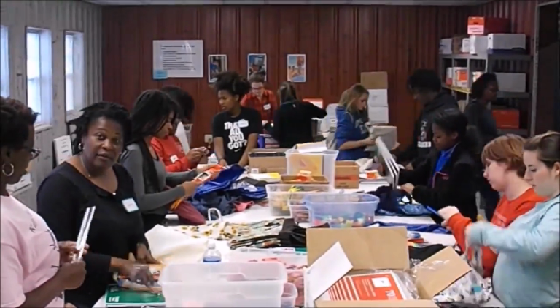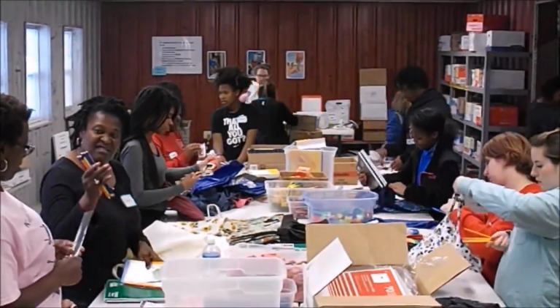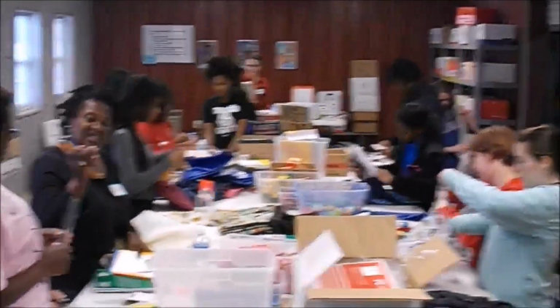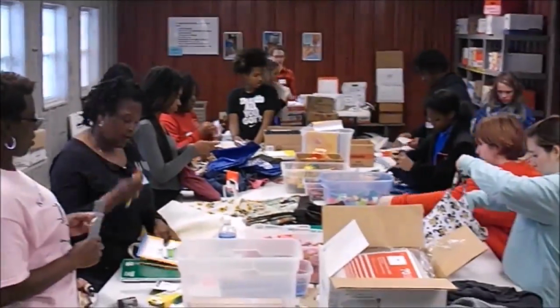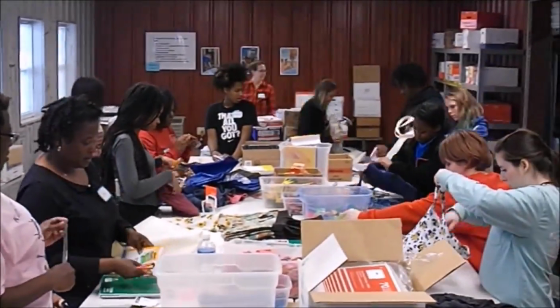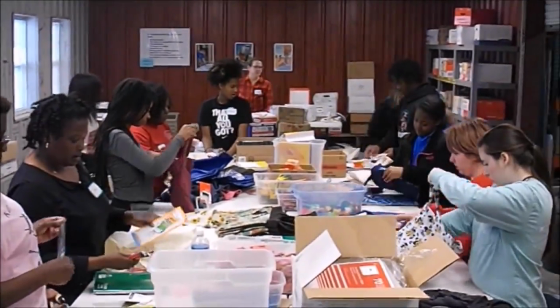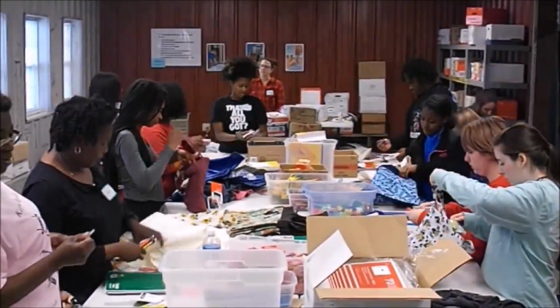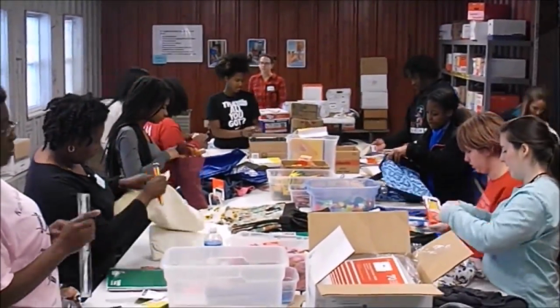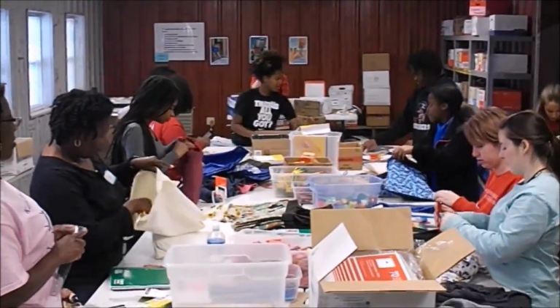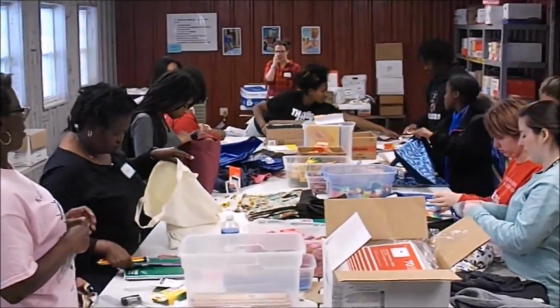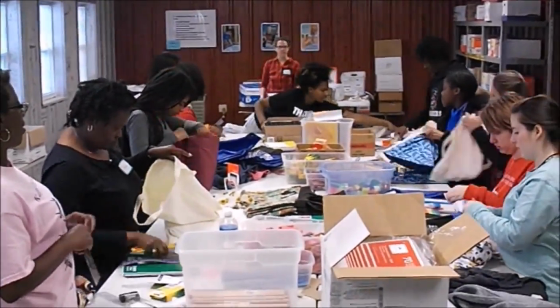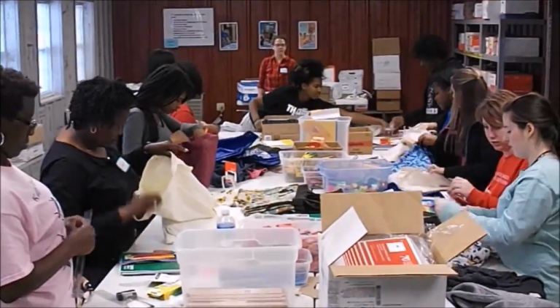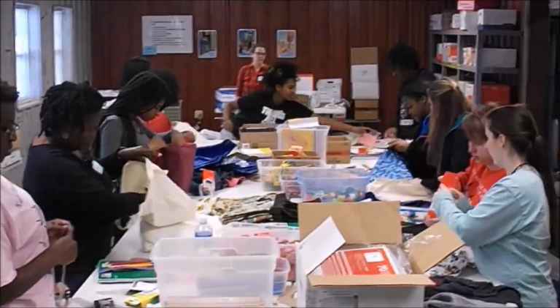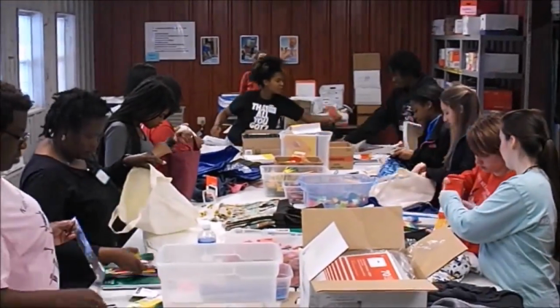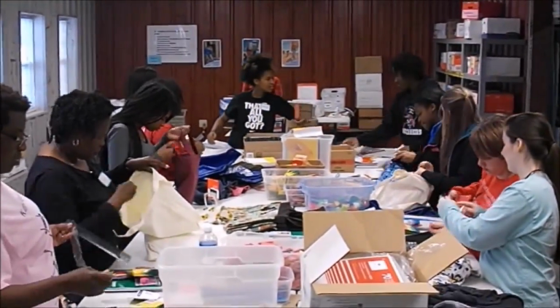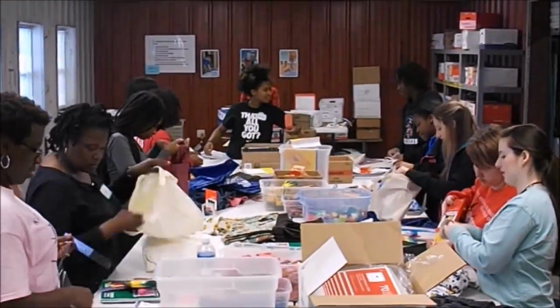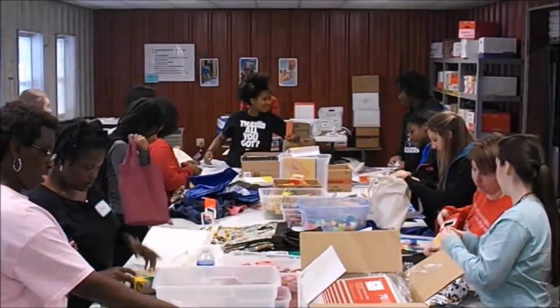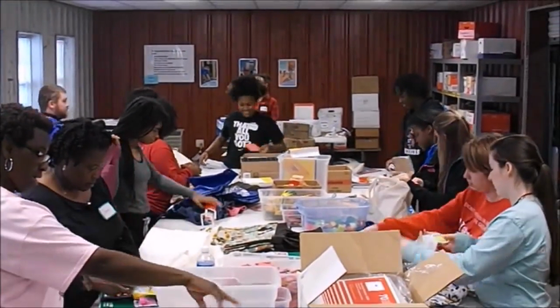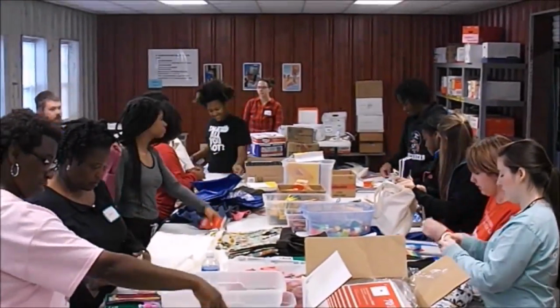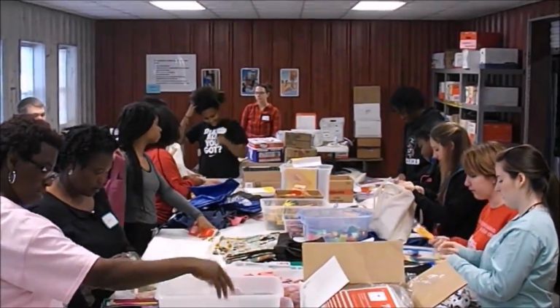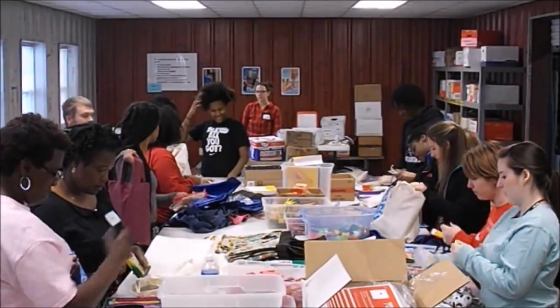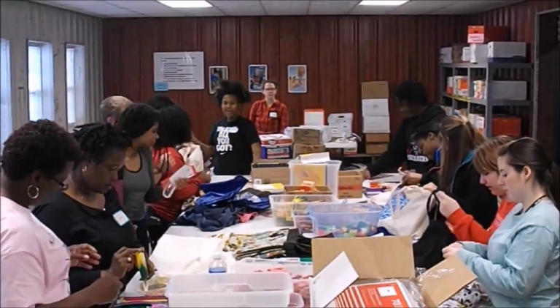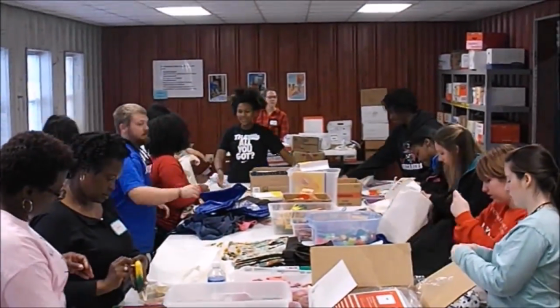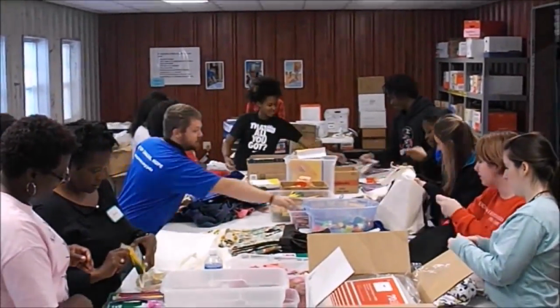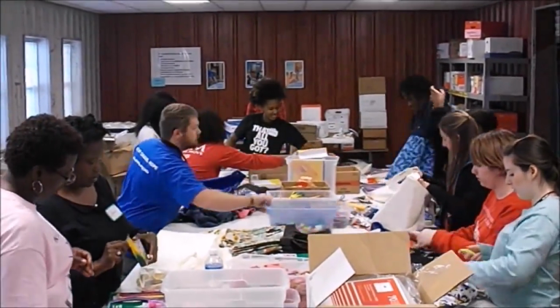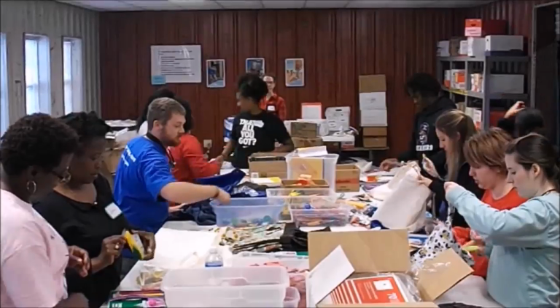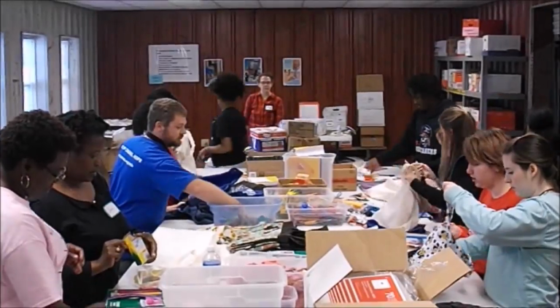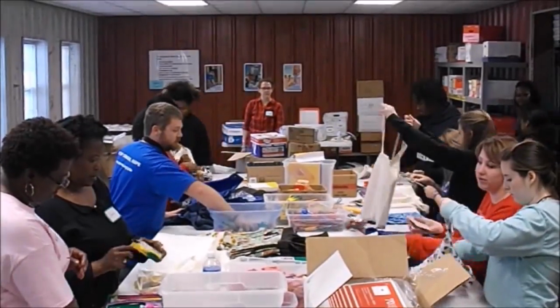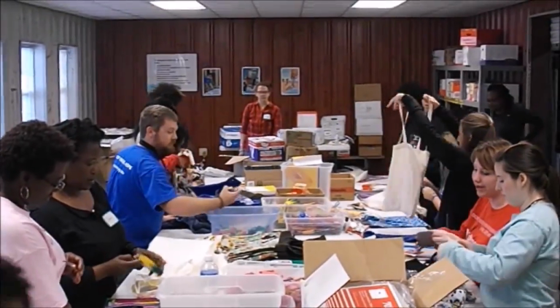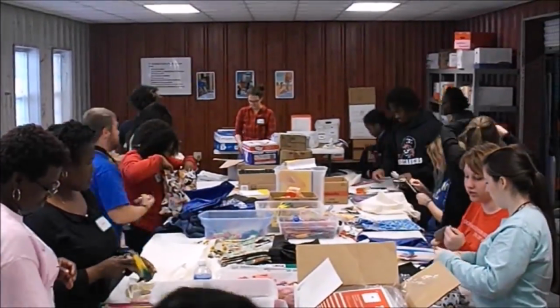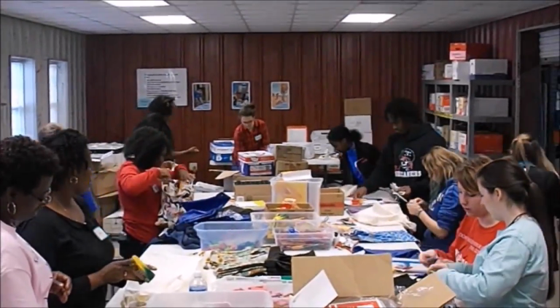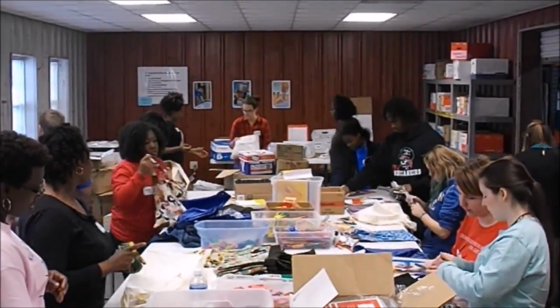This warehouse is one of two in the nation, the other being in Maryland. We operate and maintain this facility through cooperation with Church World Service and Presbyterian Disaster Assistance.